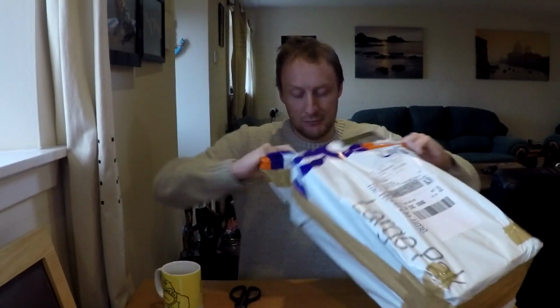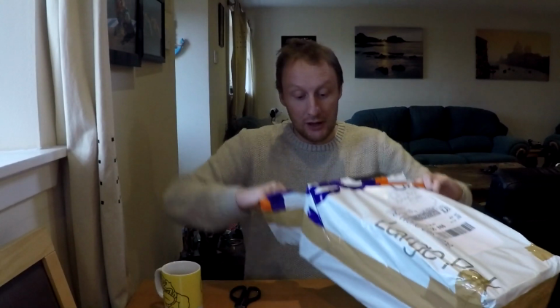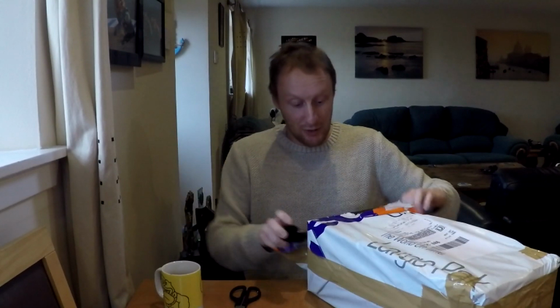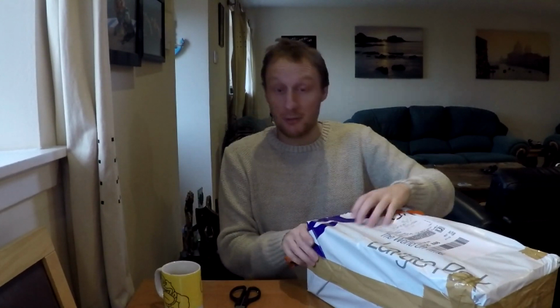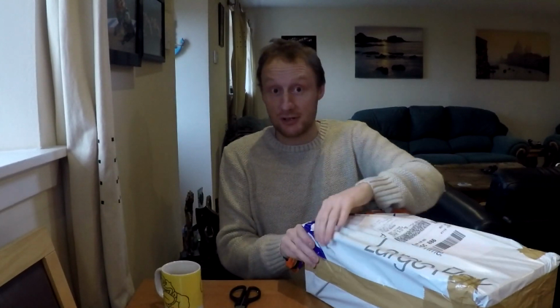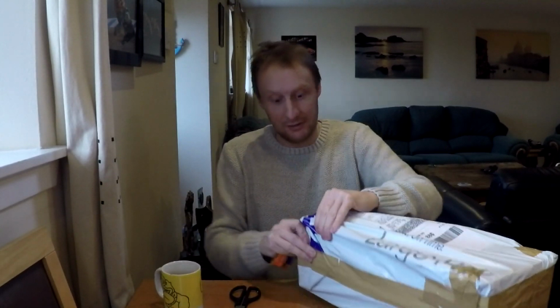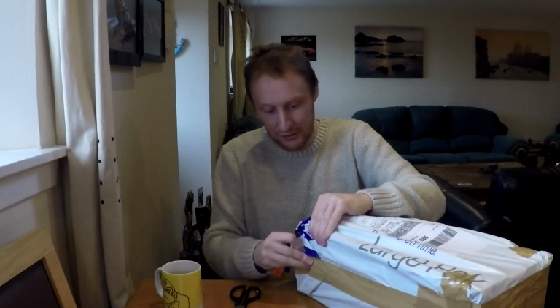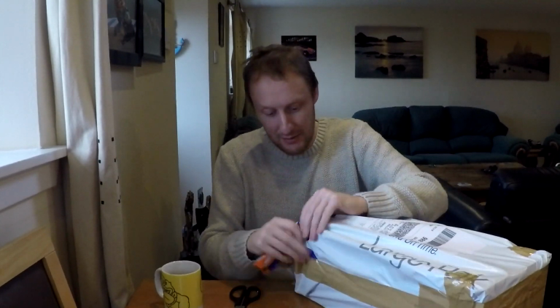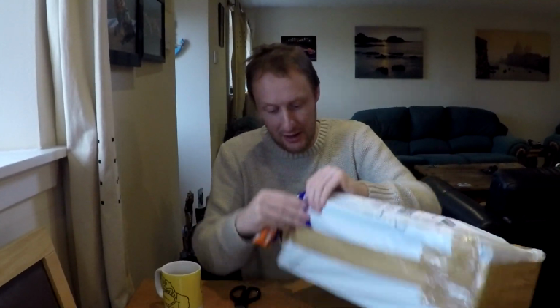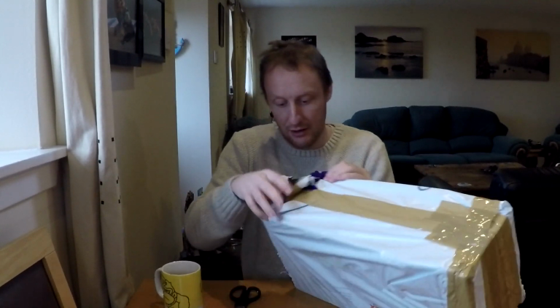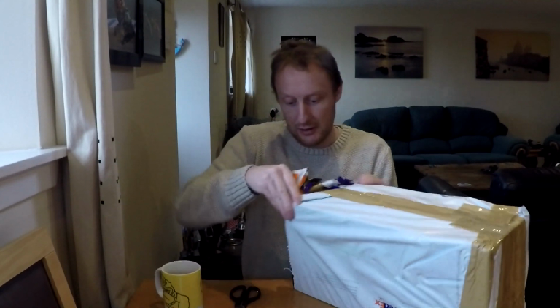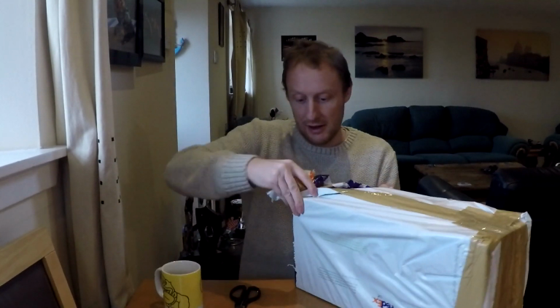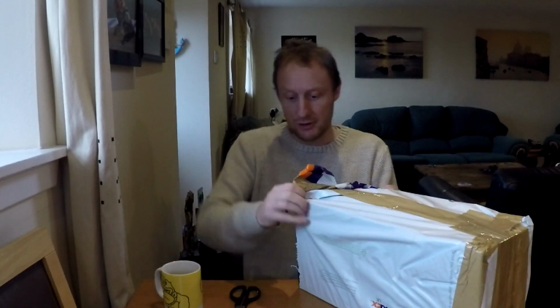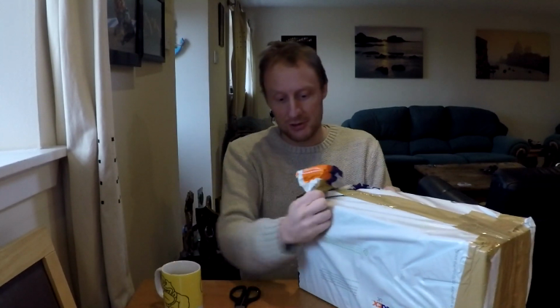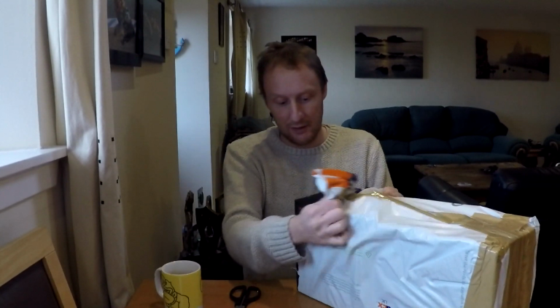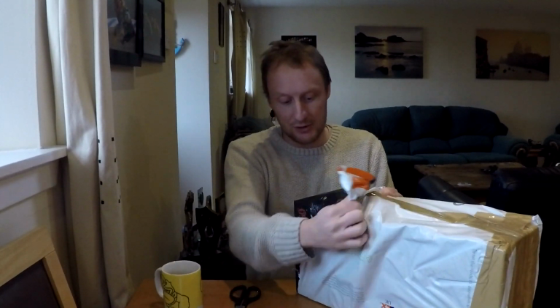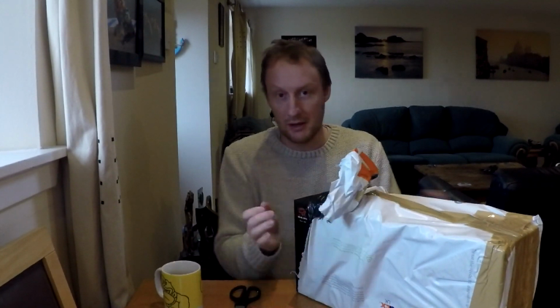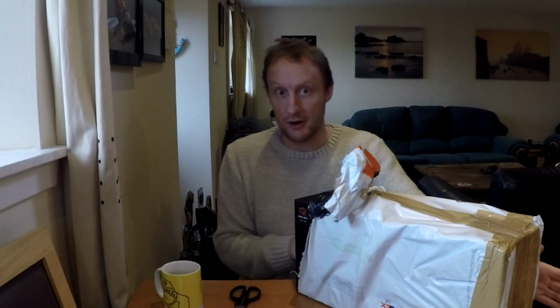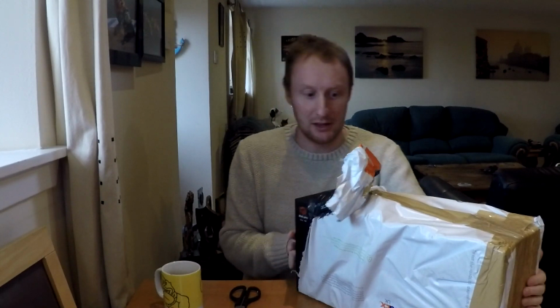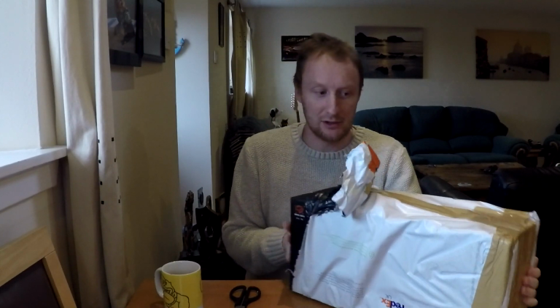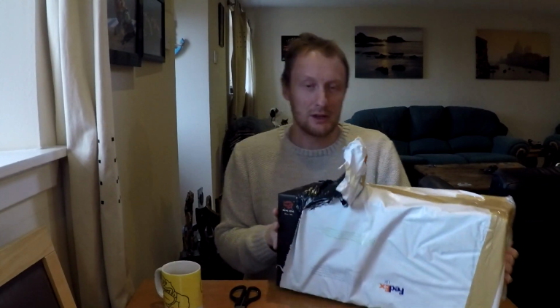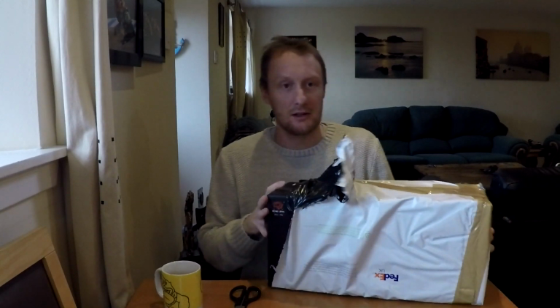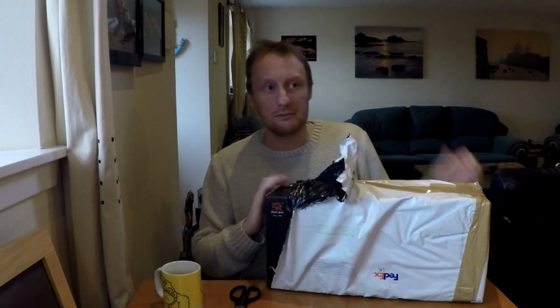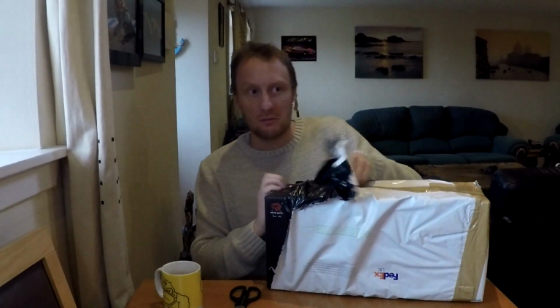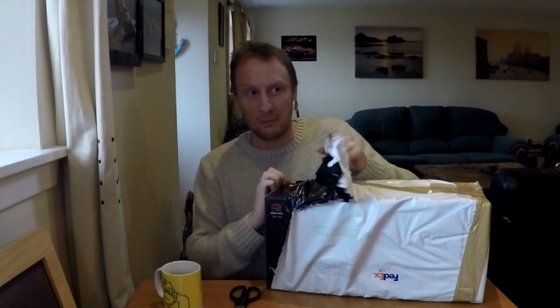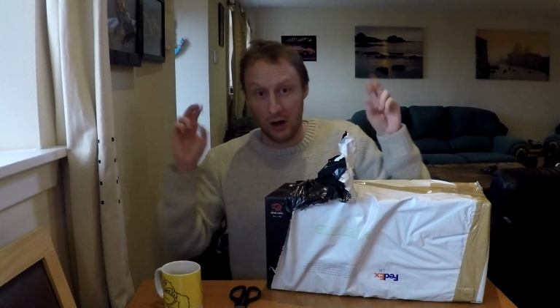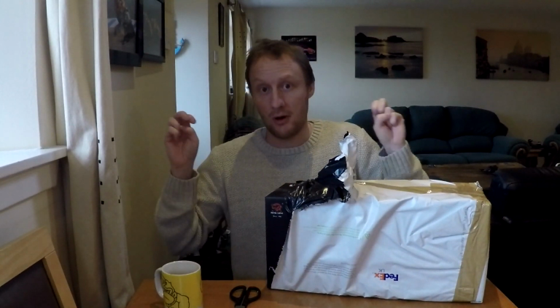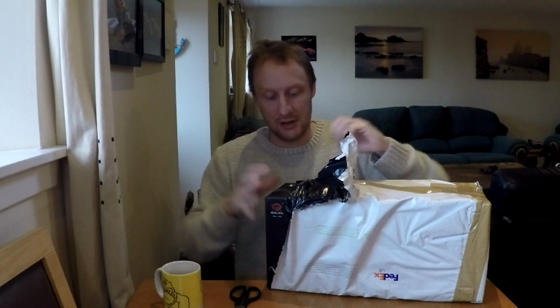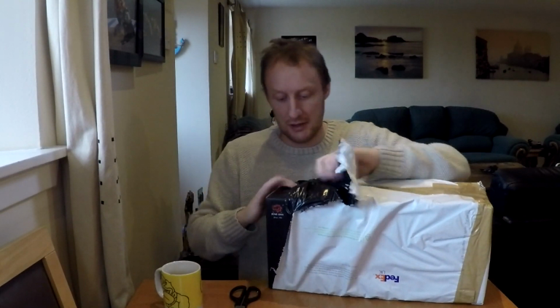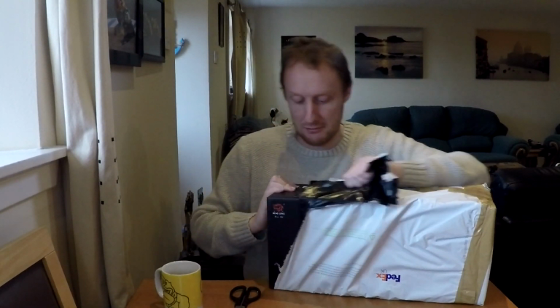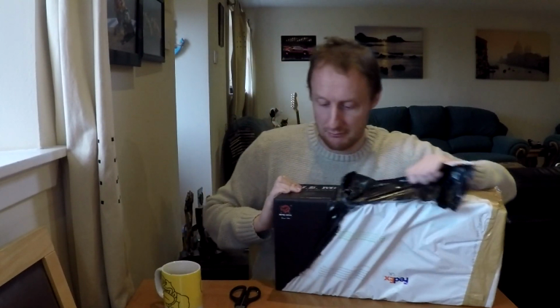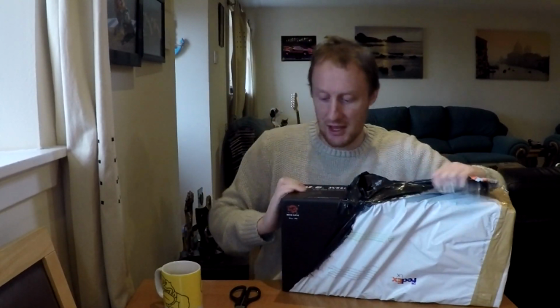So this is a proper unboxing. I mean, I don't do very many of them very often - in KMotos we usually have a box that's been unboxed and then we sort of unbox it.